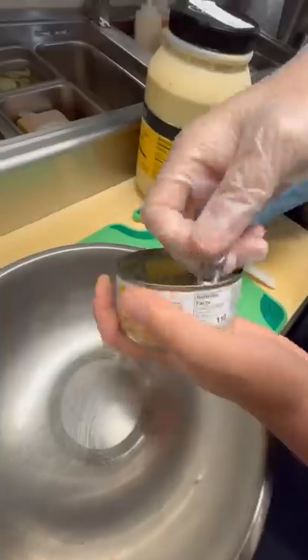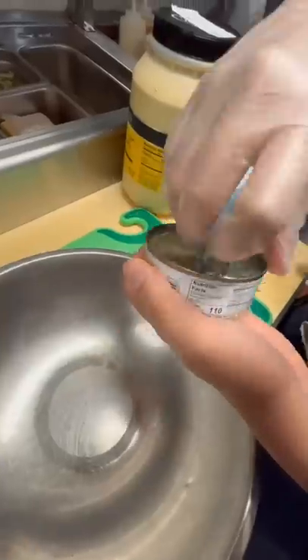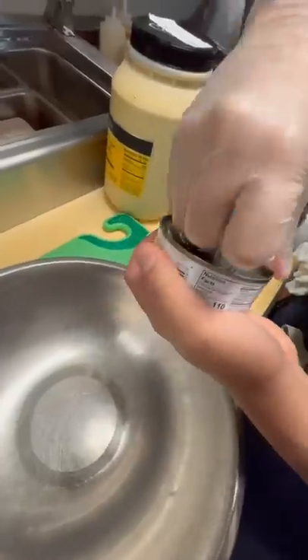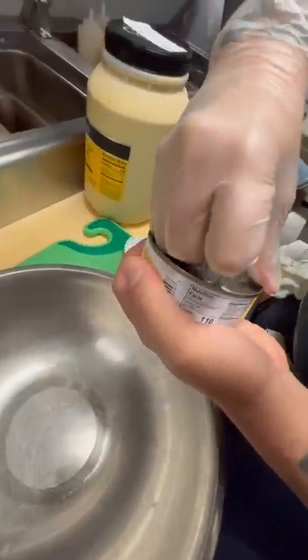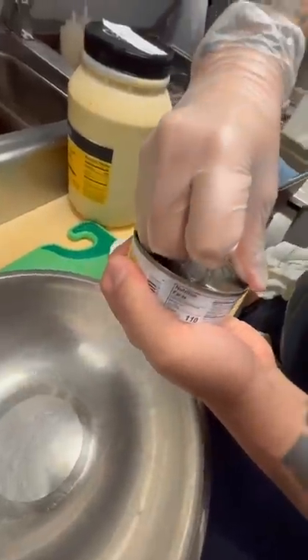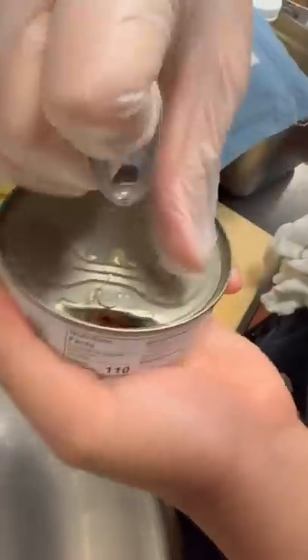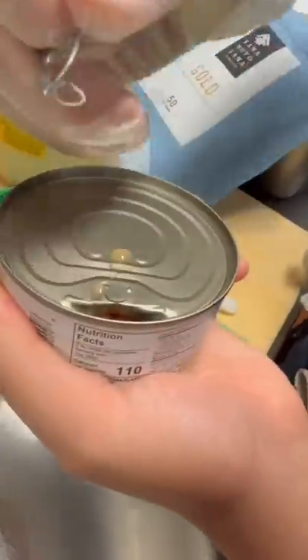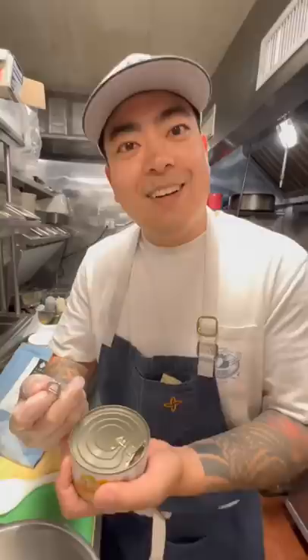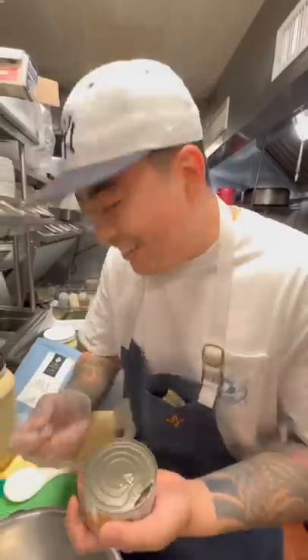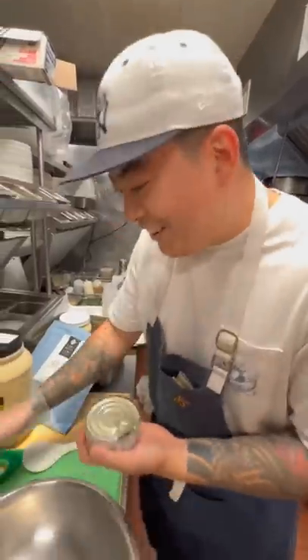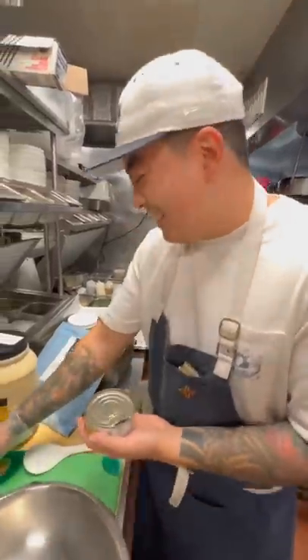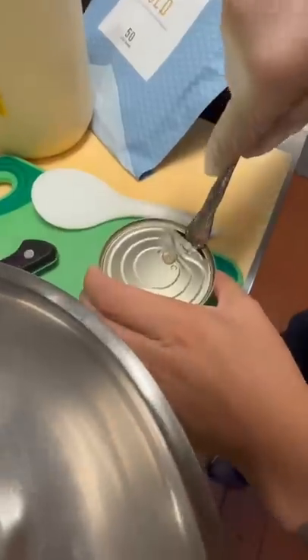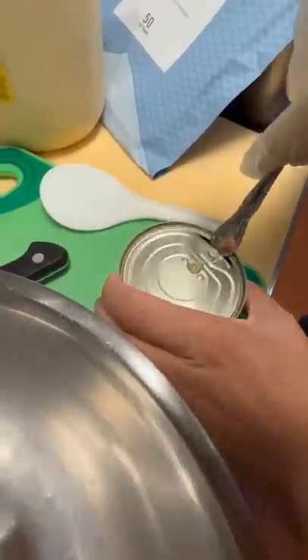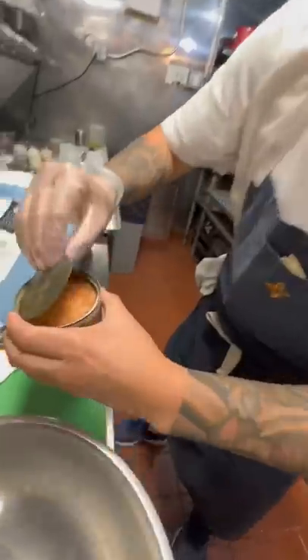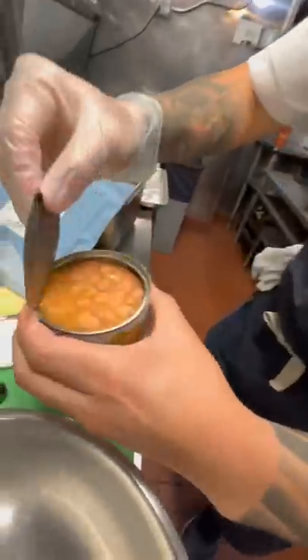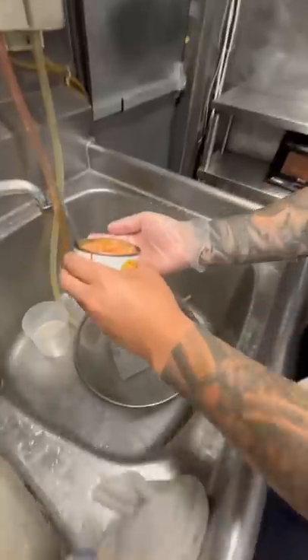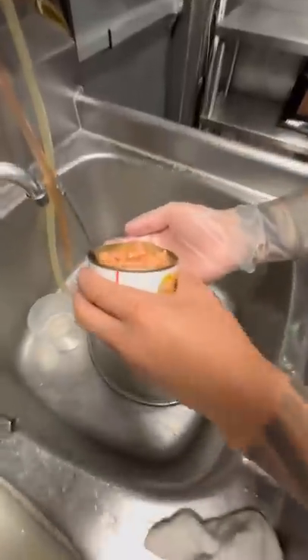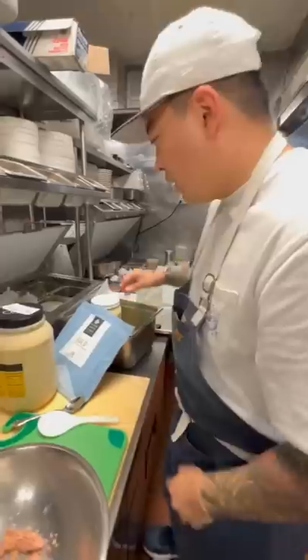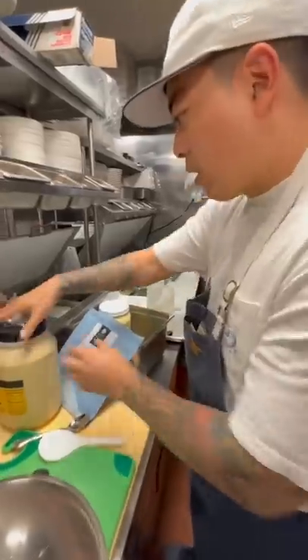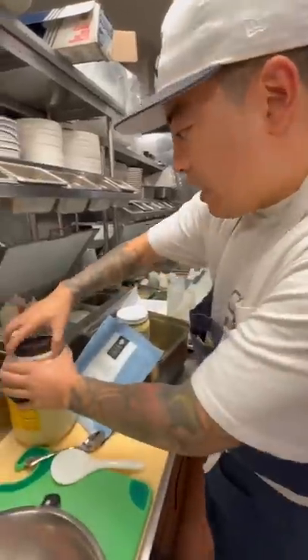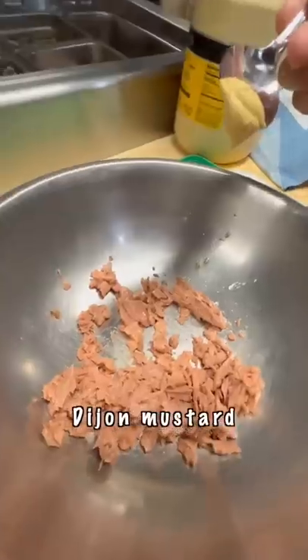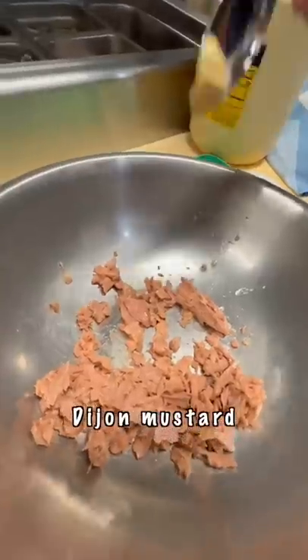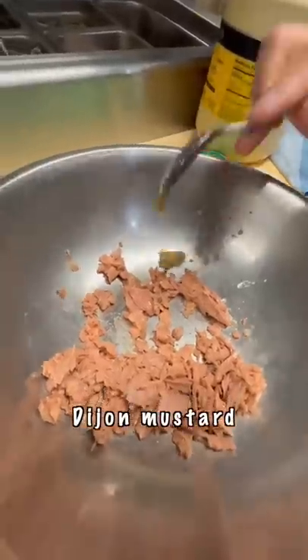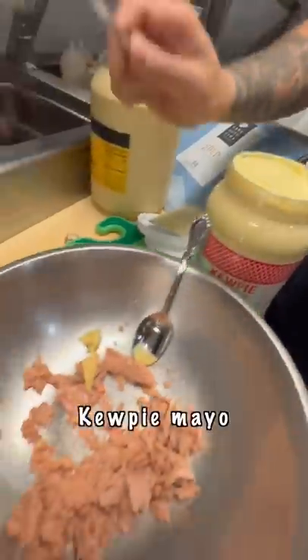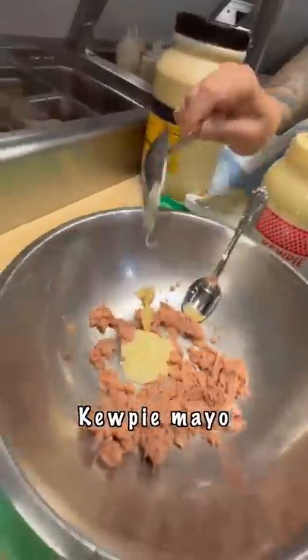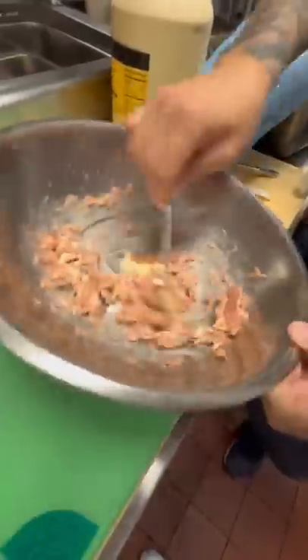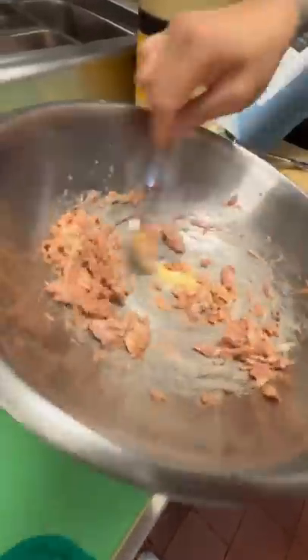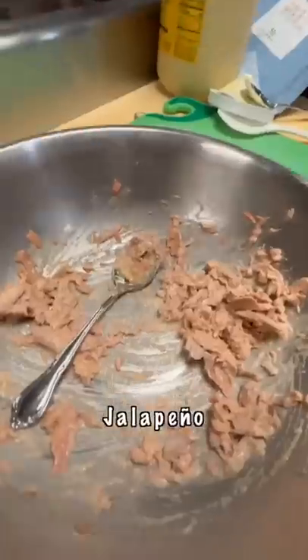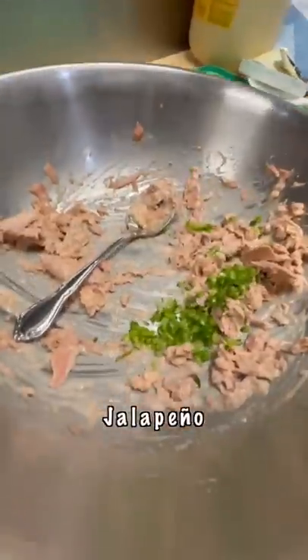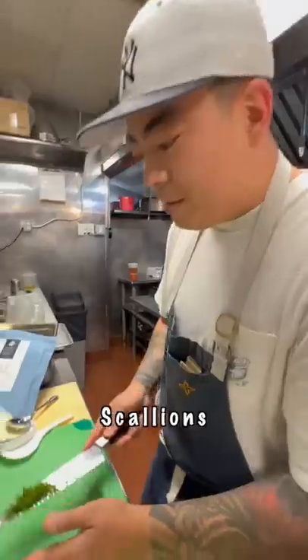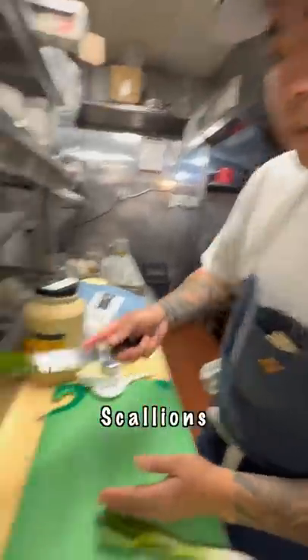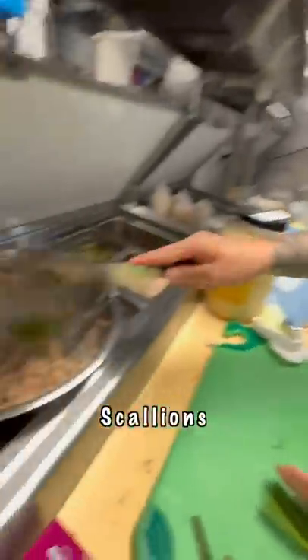Crack open the can. Oh. You never give up. Now we're going to add Dijon mustard, Kewpie mayo. Mix it up. Jalapeño. Scallion goes in.